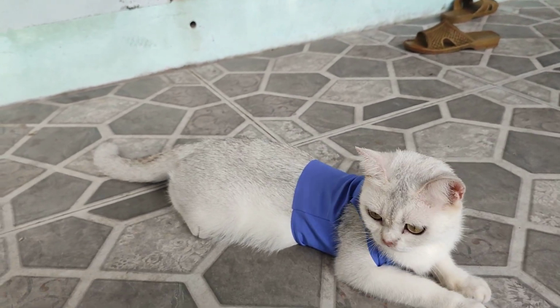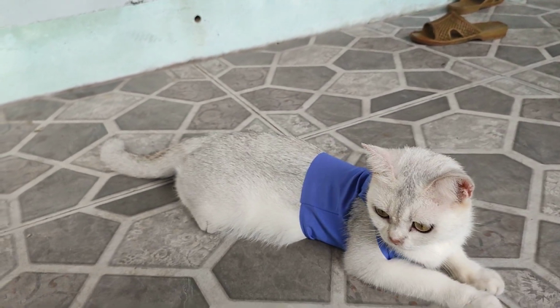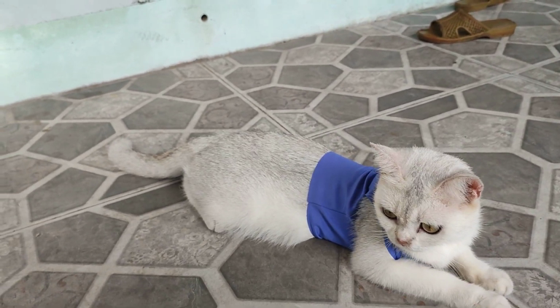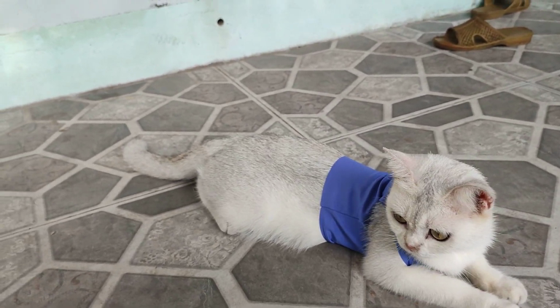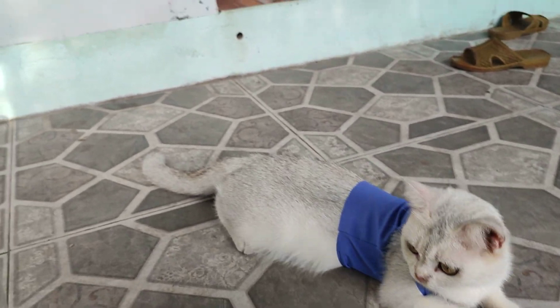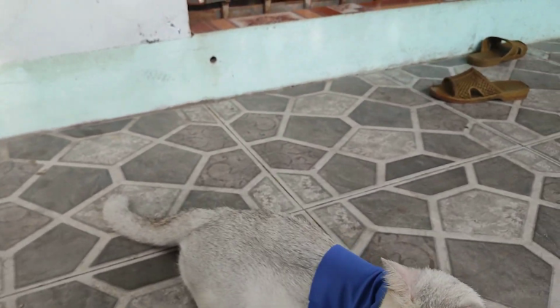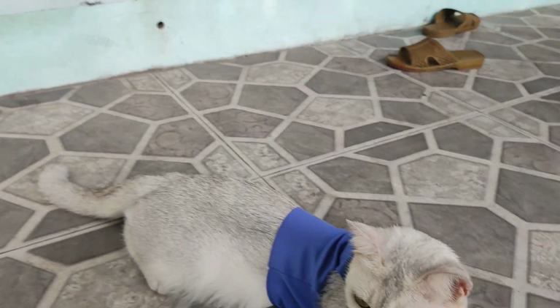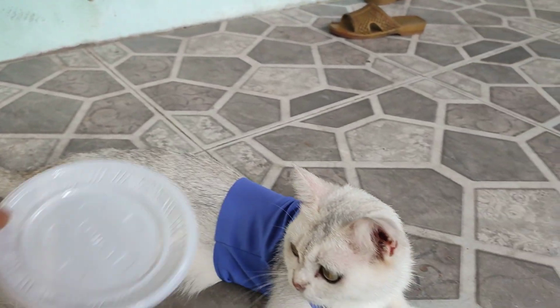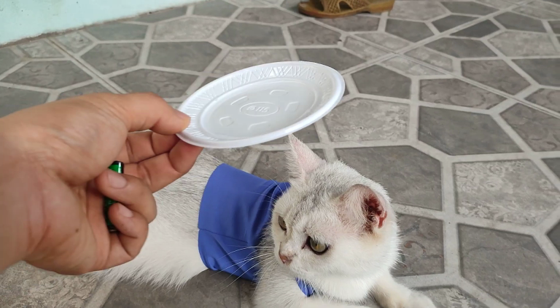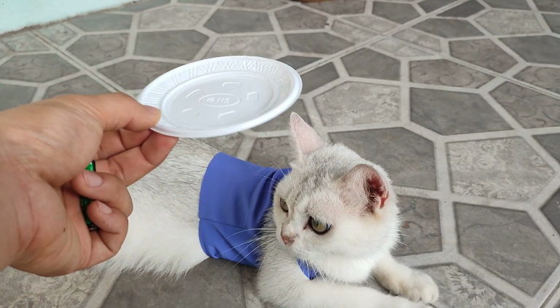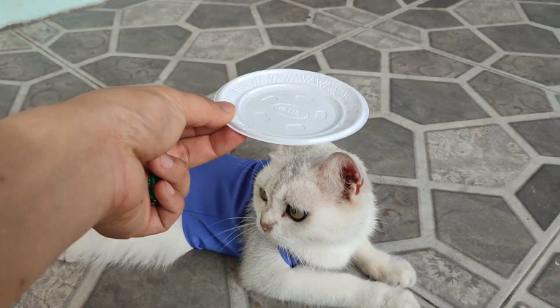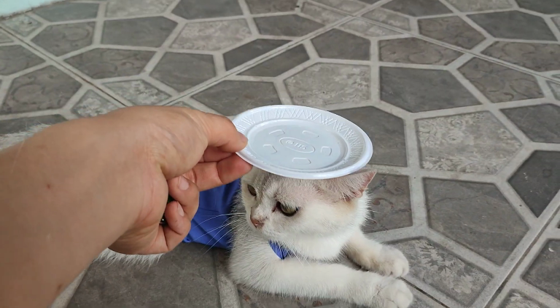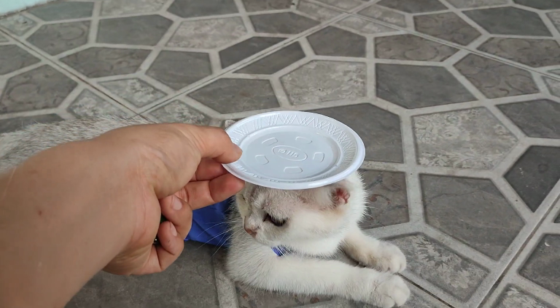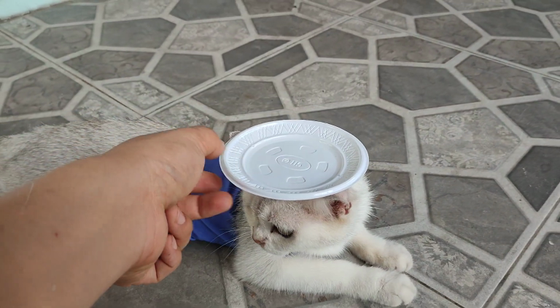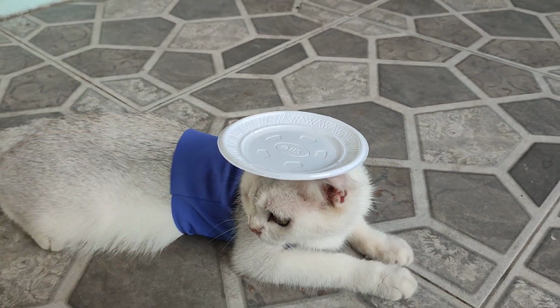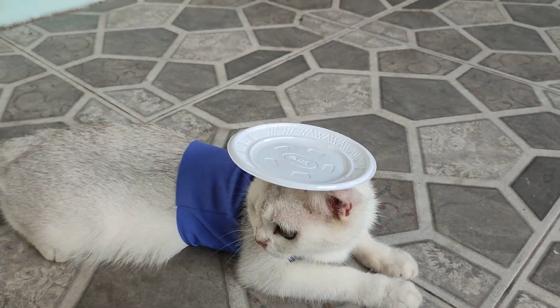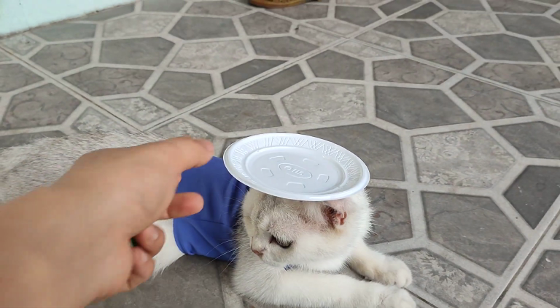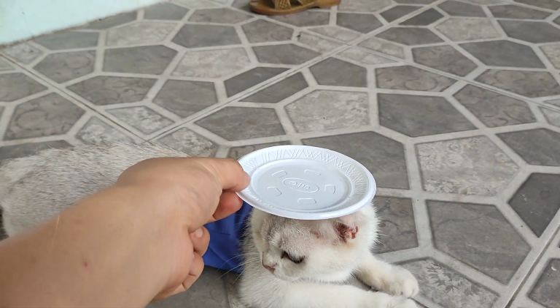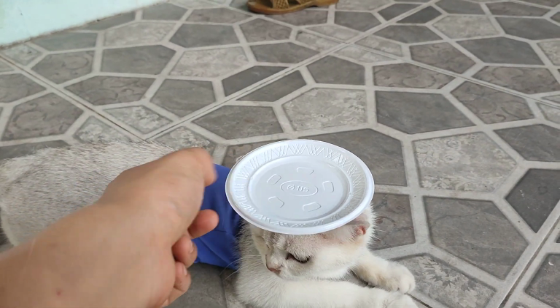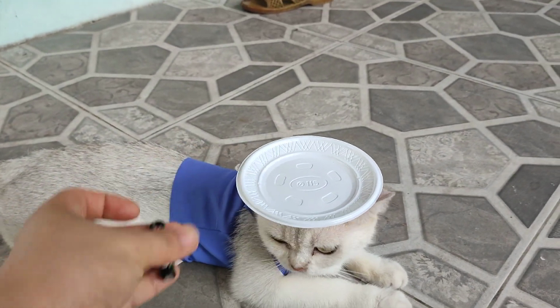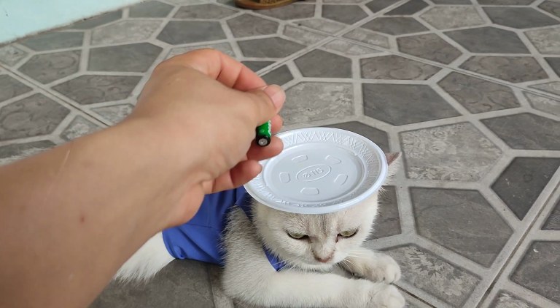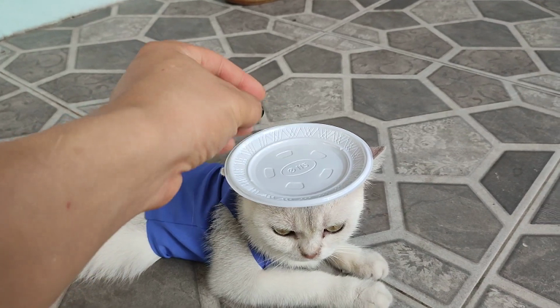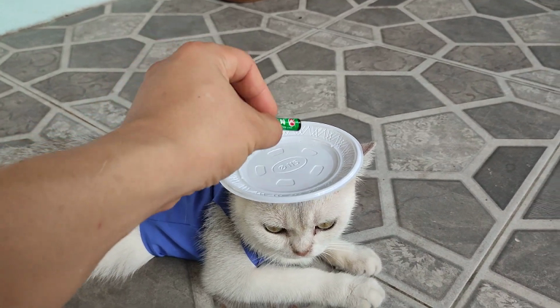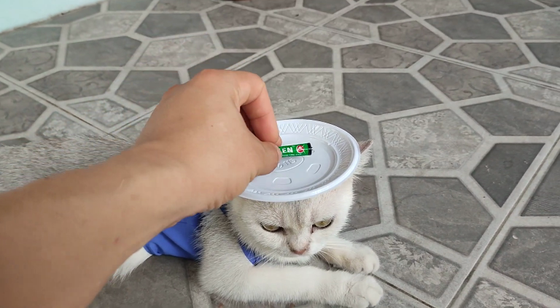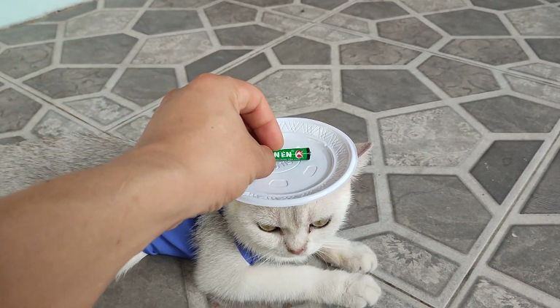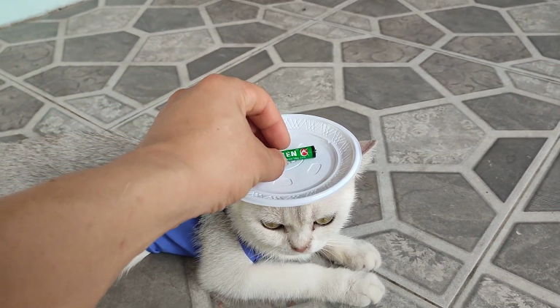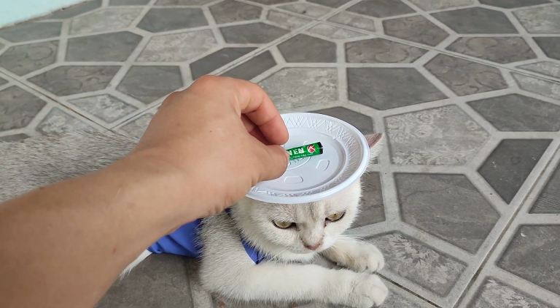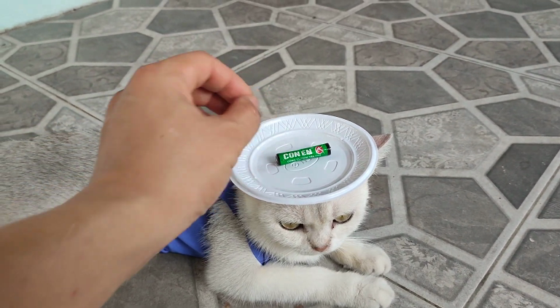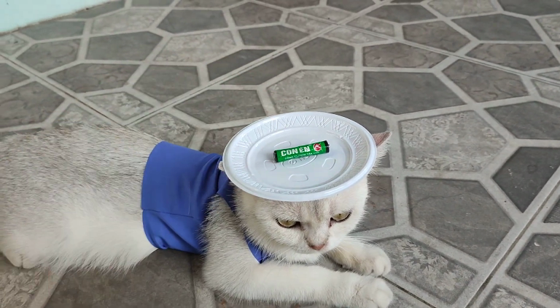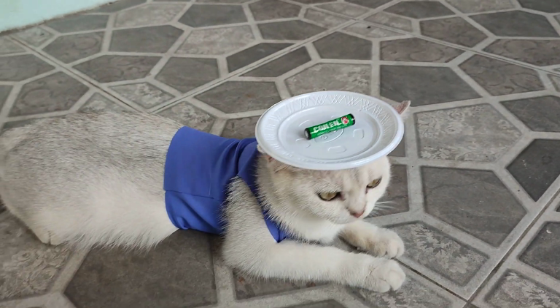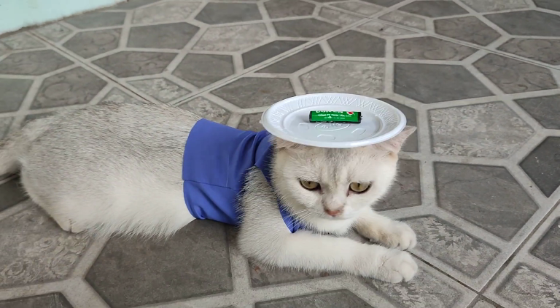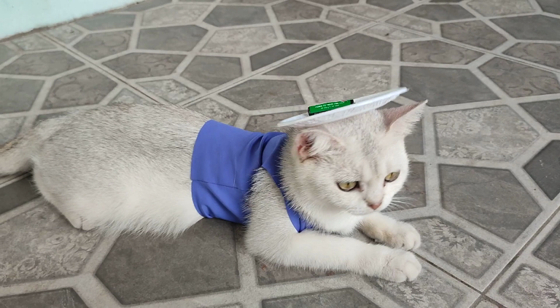Now she is lying on the ground and I will put a plastic blade on her head. And after that, I will put in the pink material.